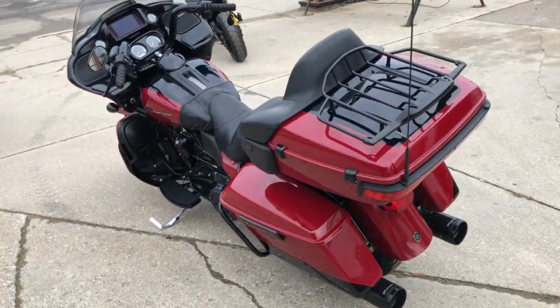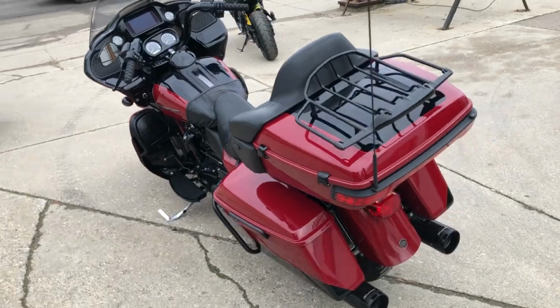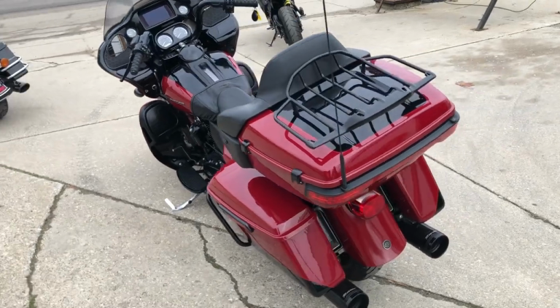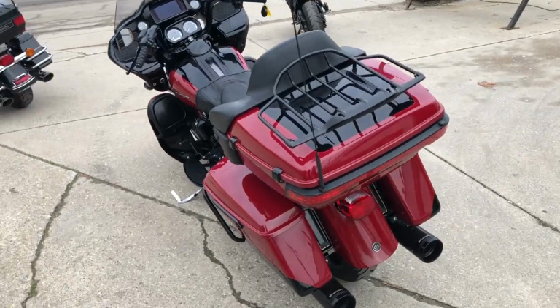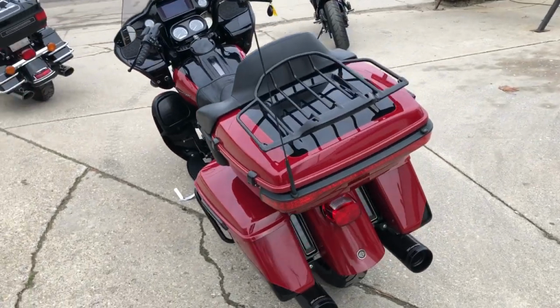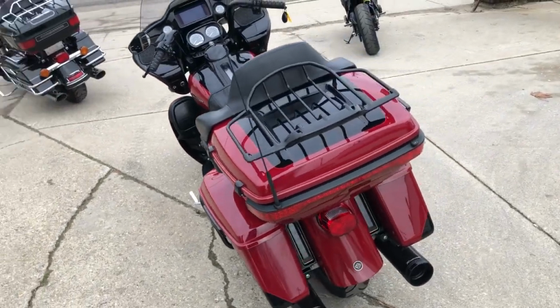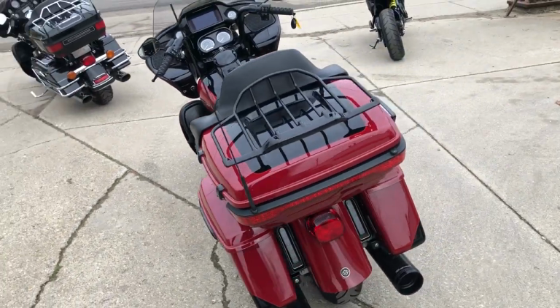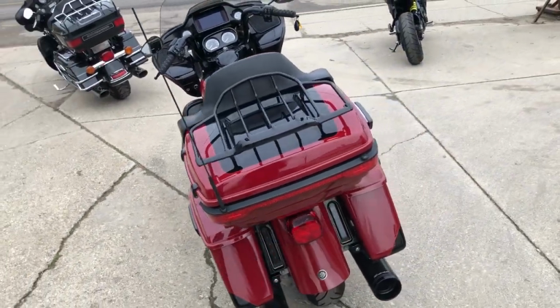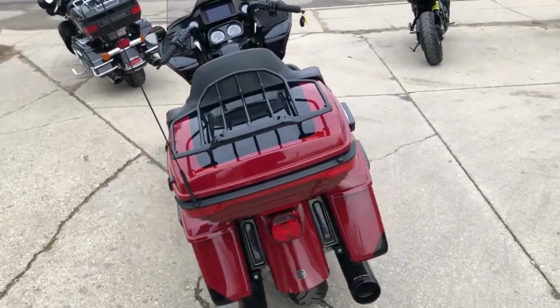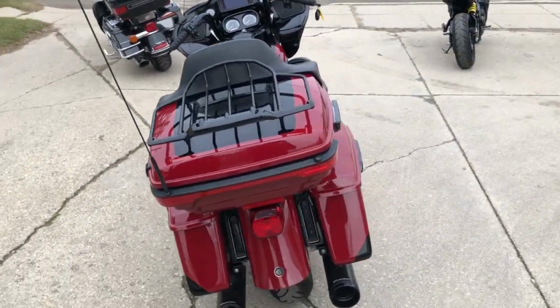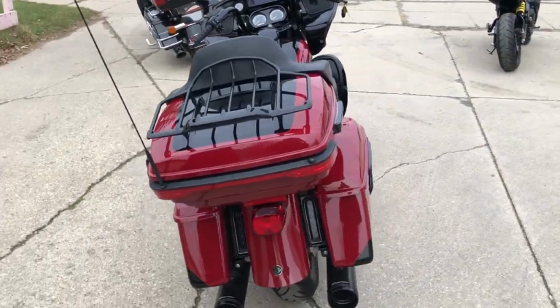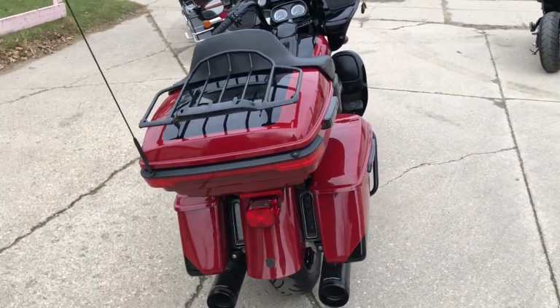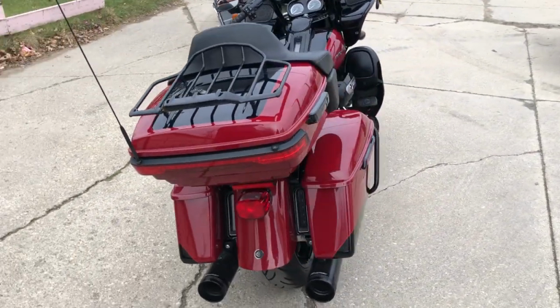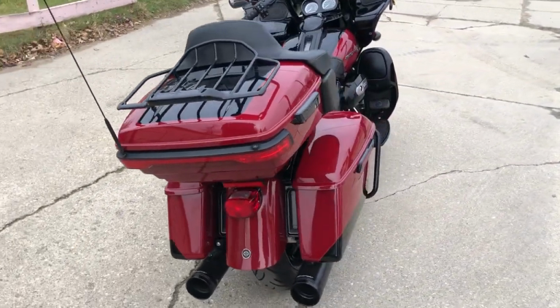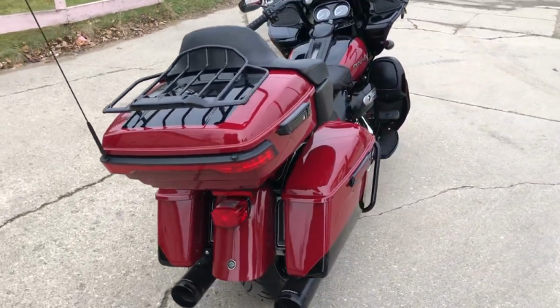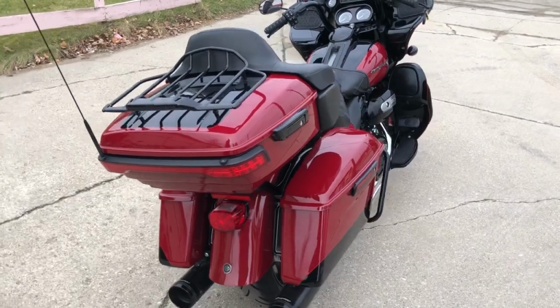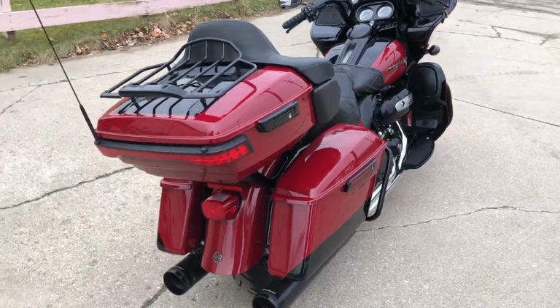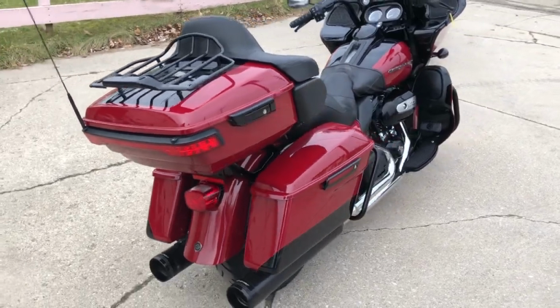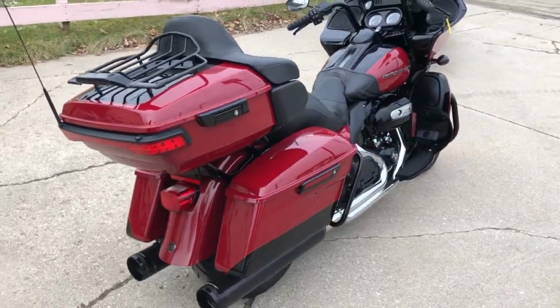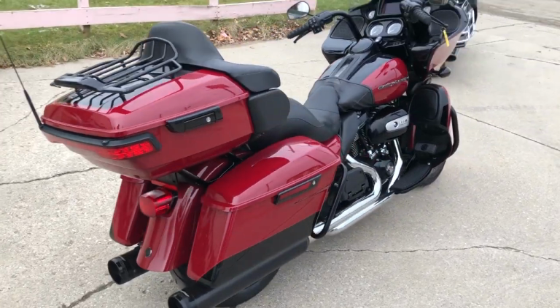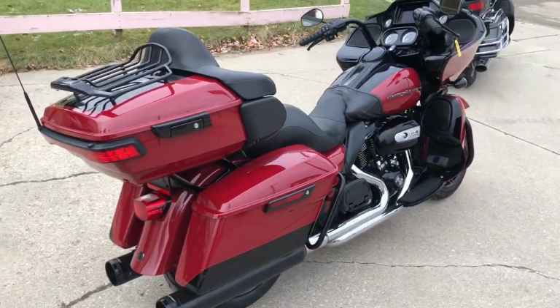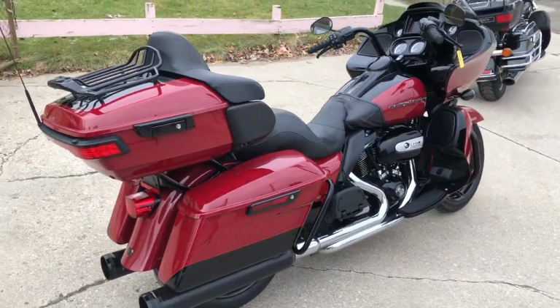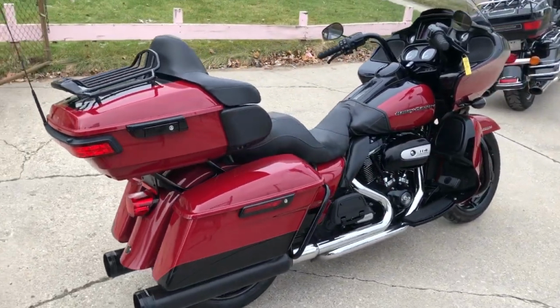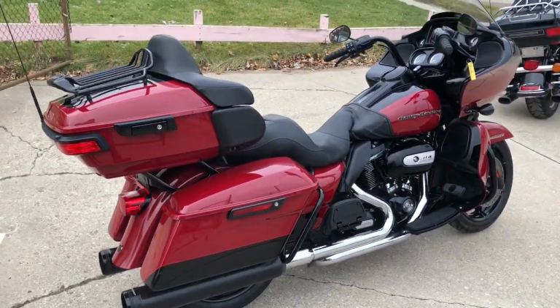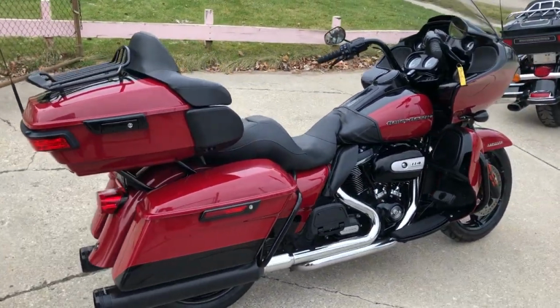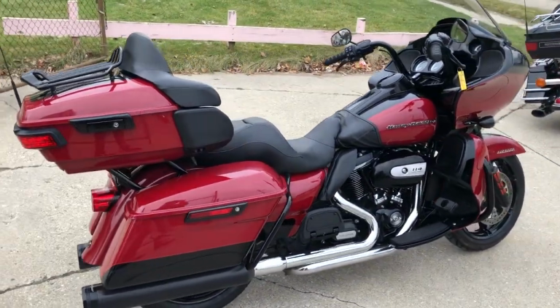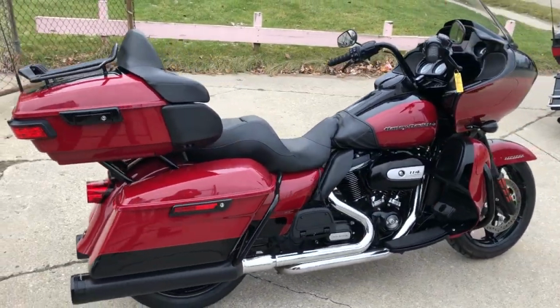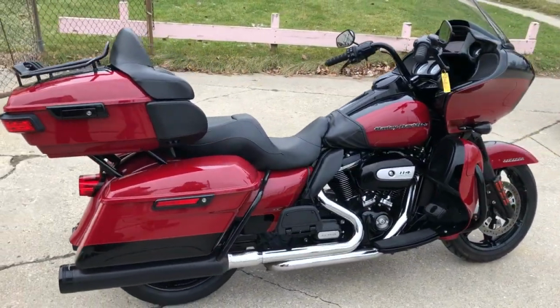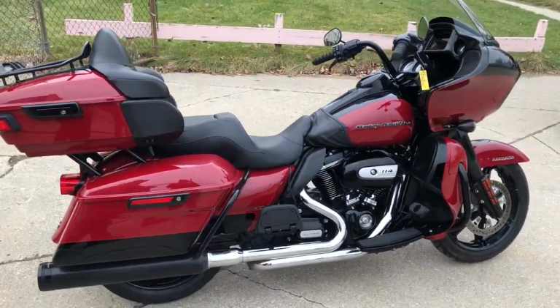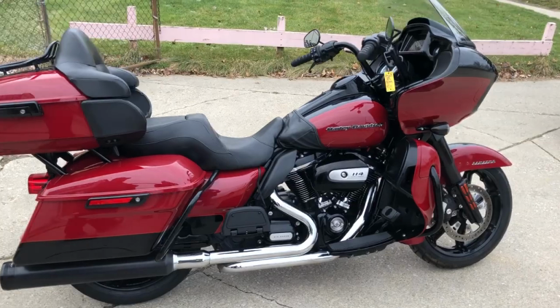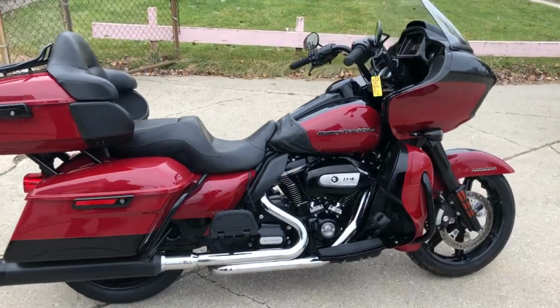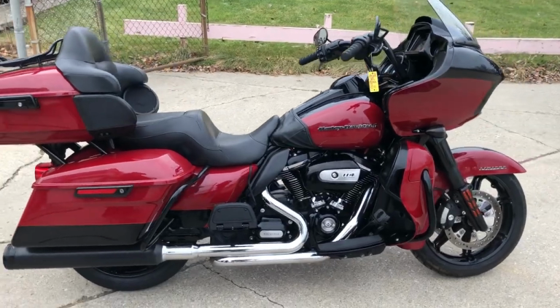Super clean, everything works. You get the oversized screen with the navigation, security system, cruise control and much more. These things sold new for over 30 grand — you can own this one for $17,999.